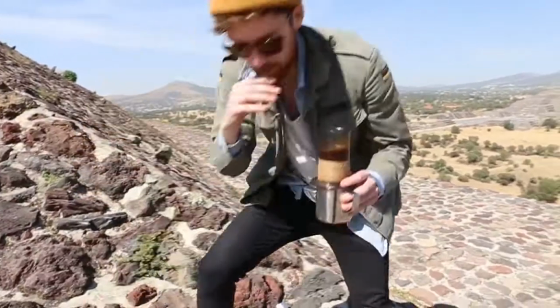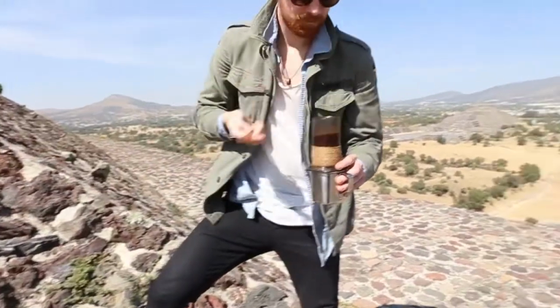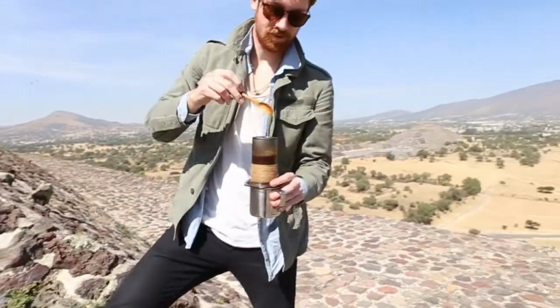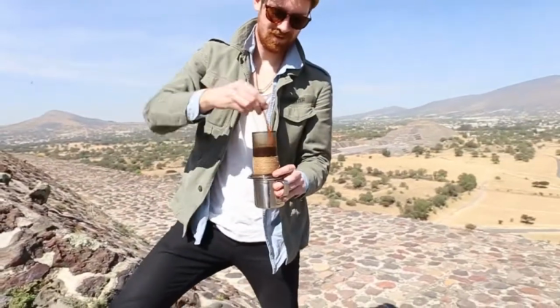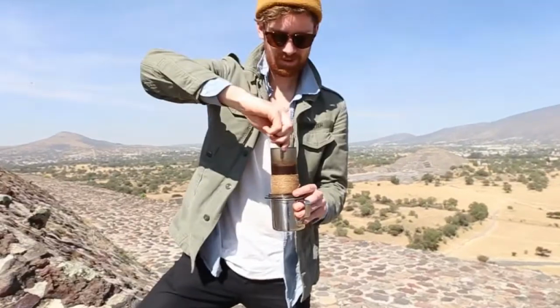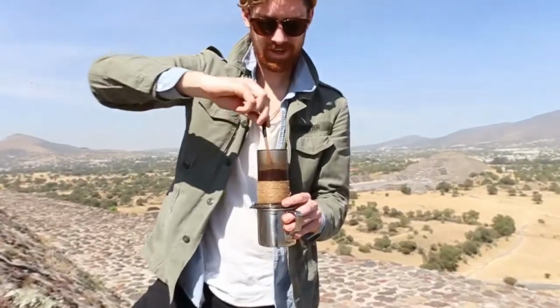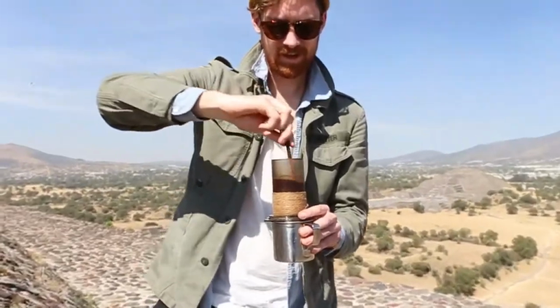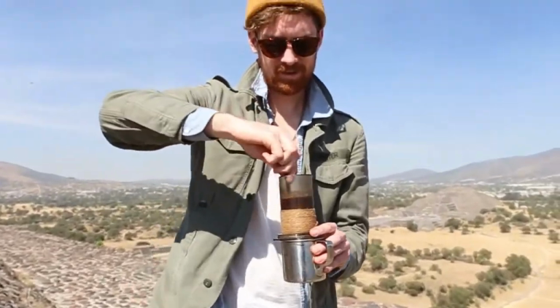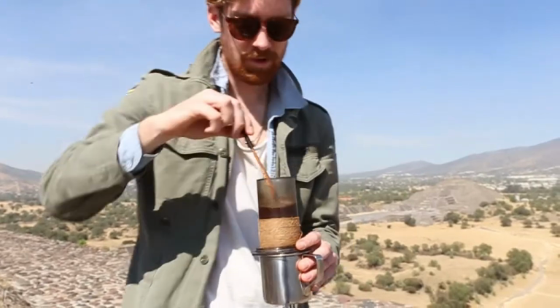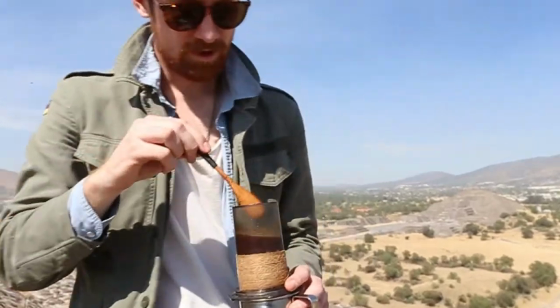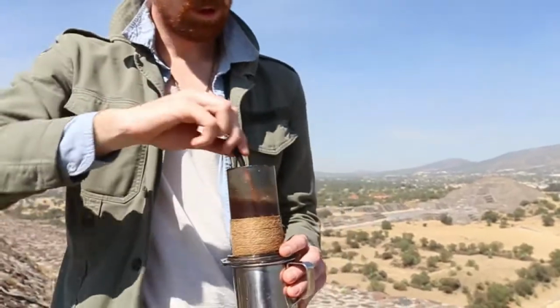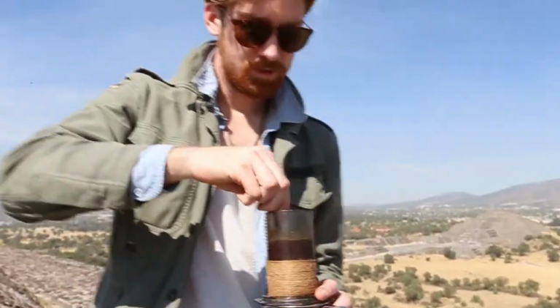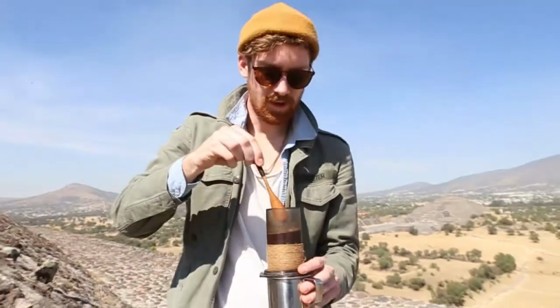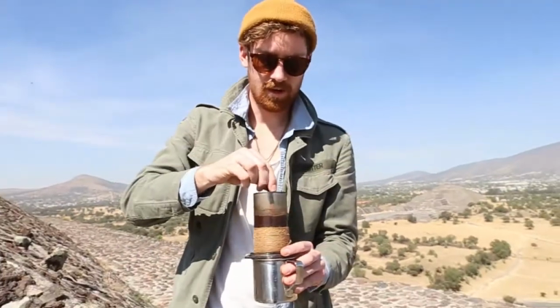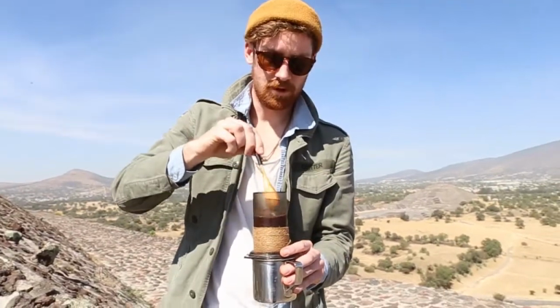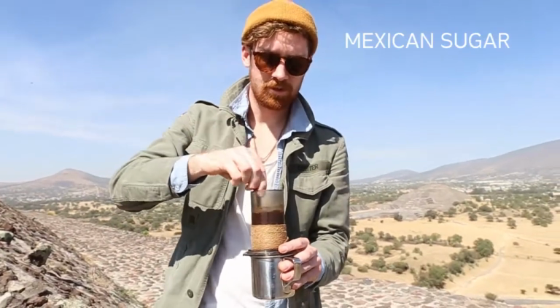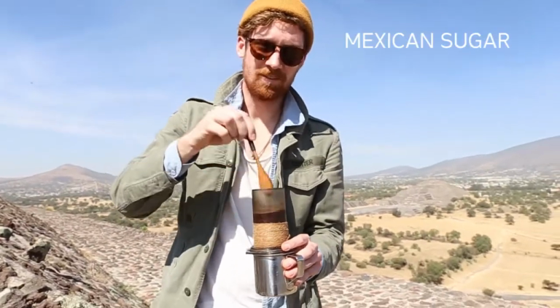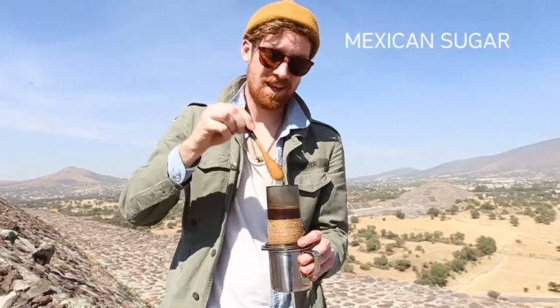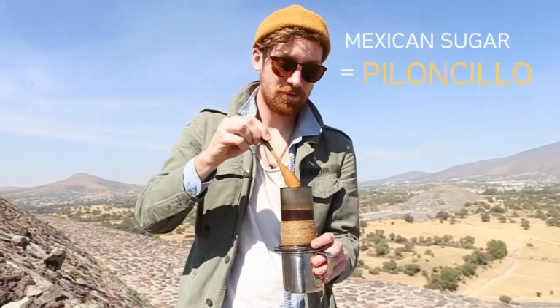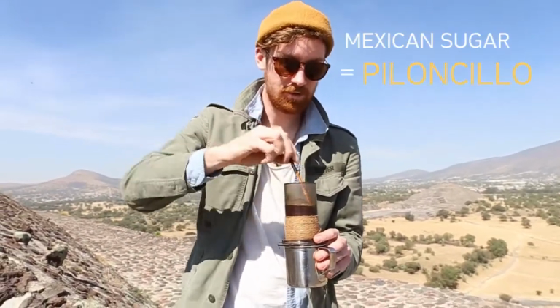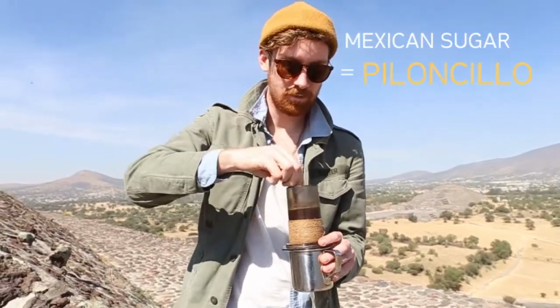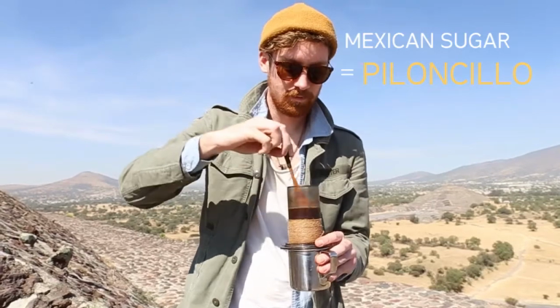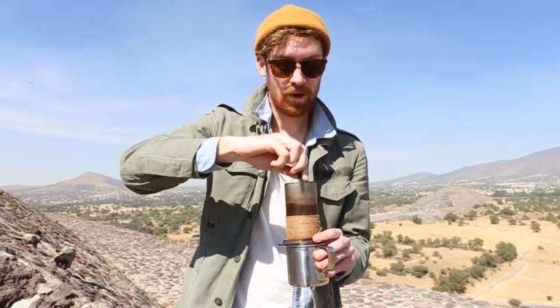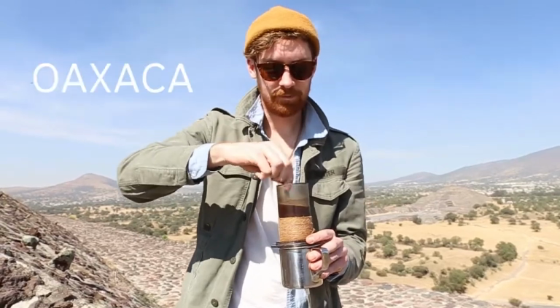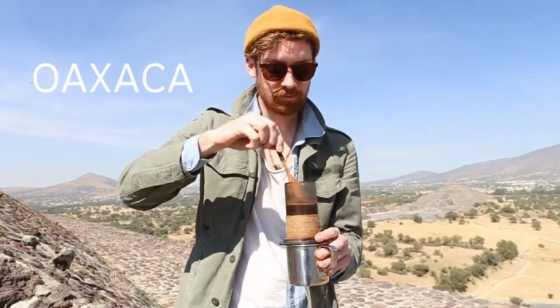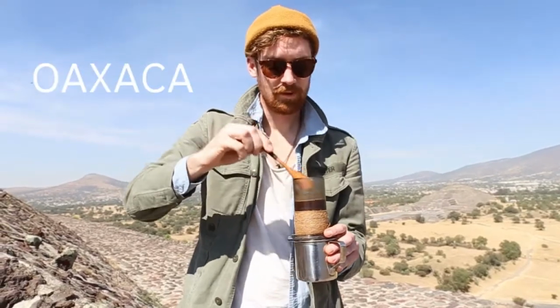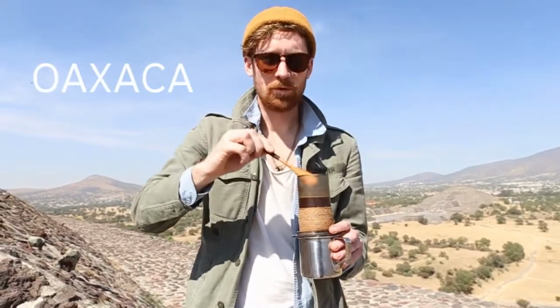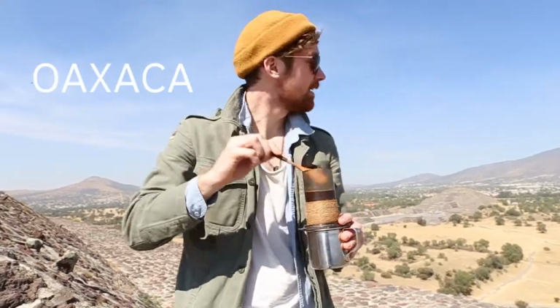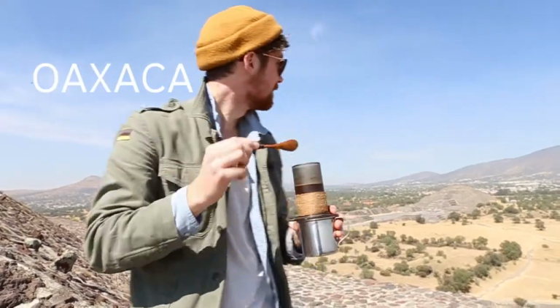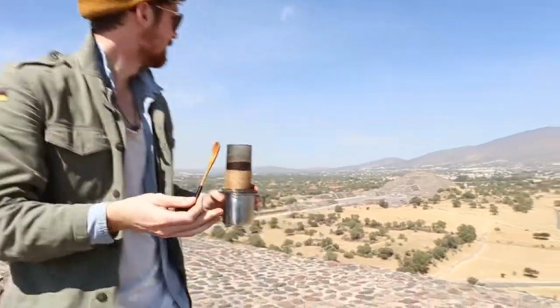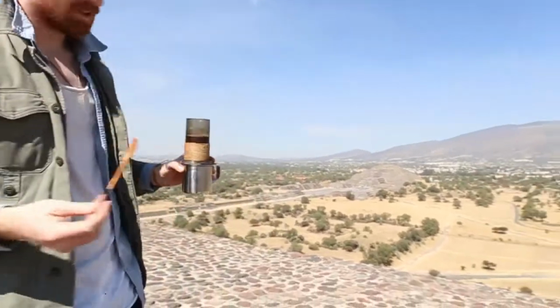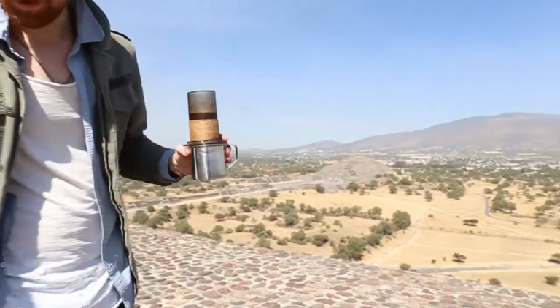So this has cinnamon, cloves, and Mexican sugar. And this coffee is actually from Oaxaca, but we are brewing it right here in the pyramids.